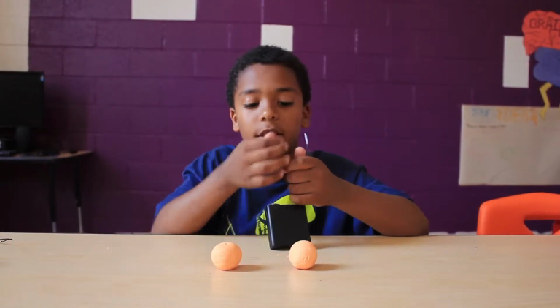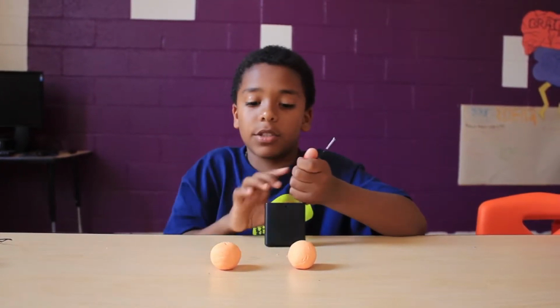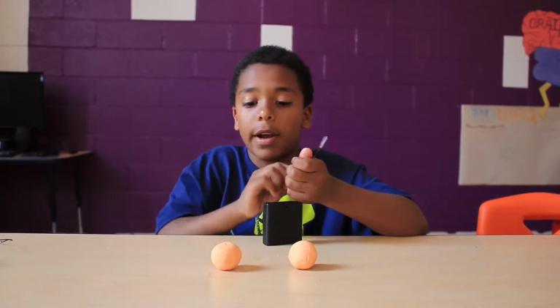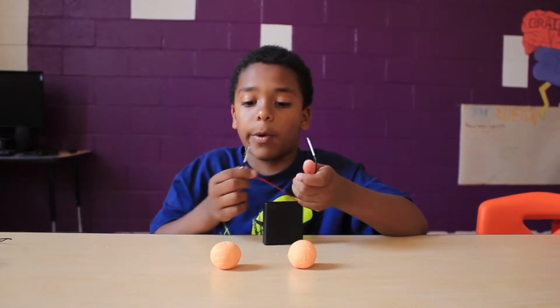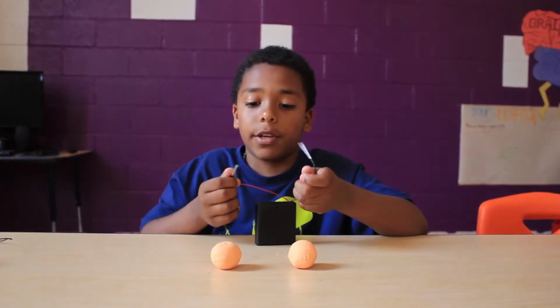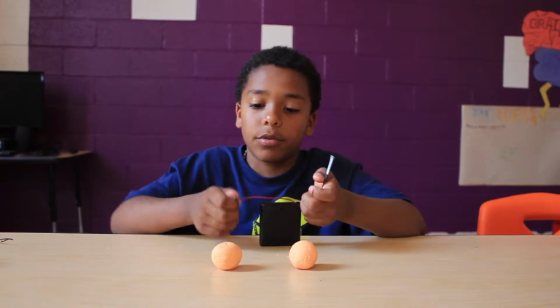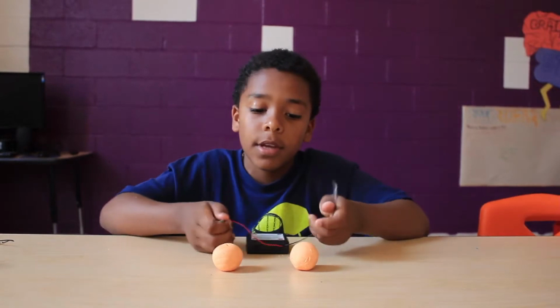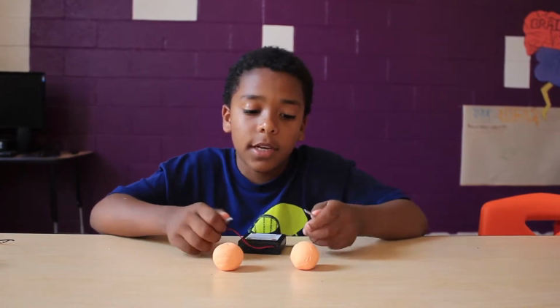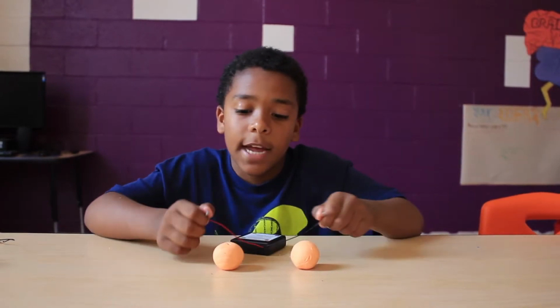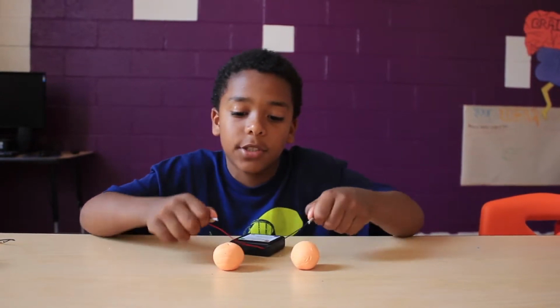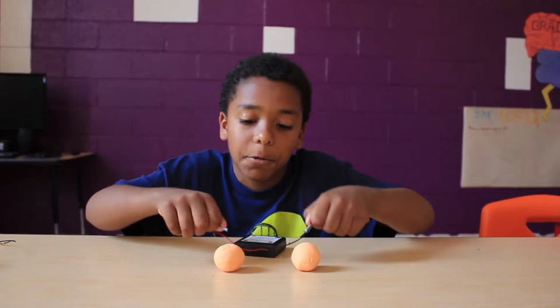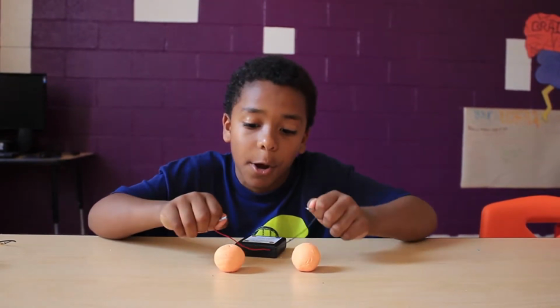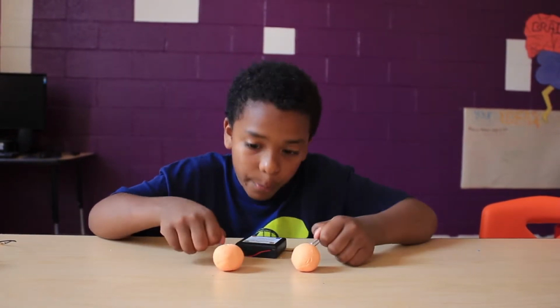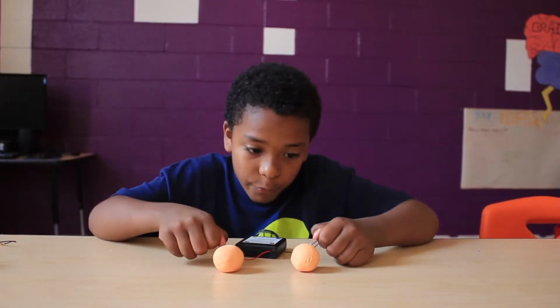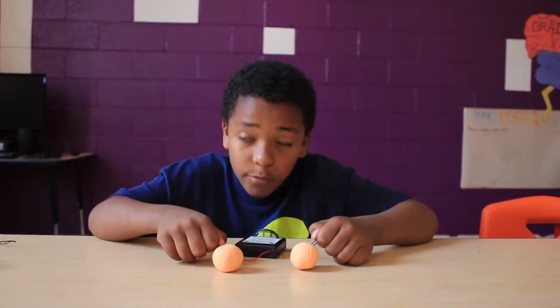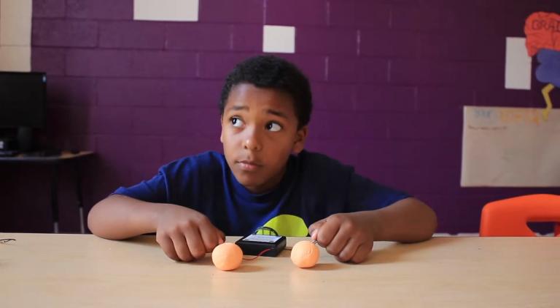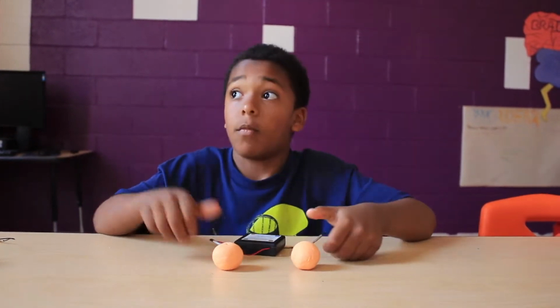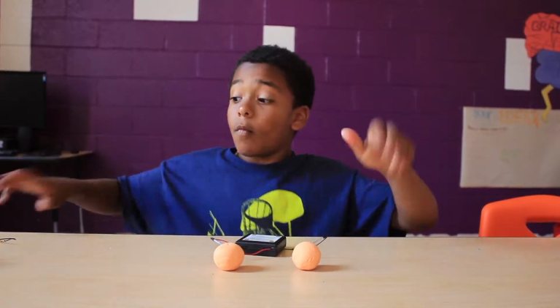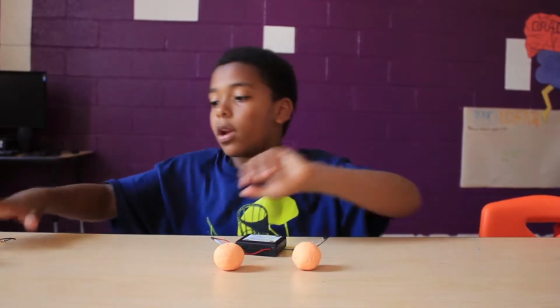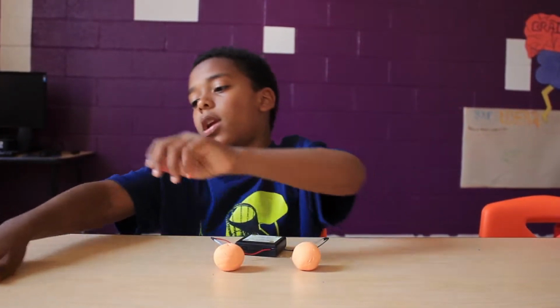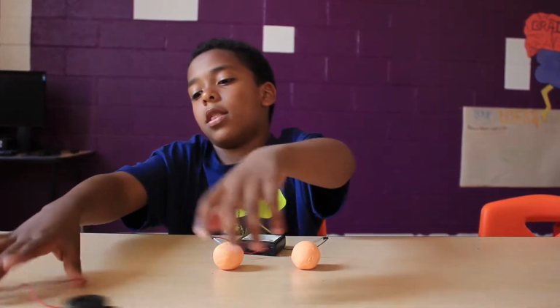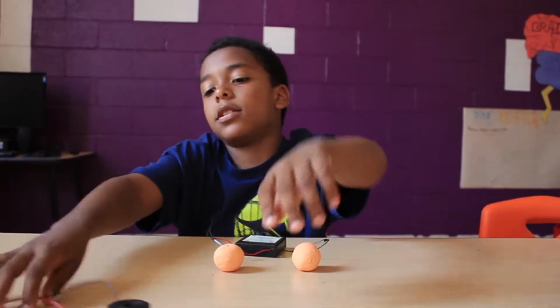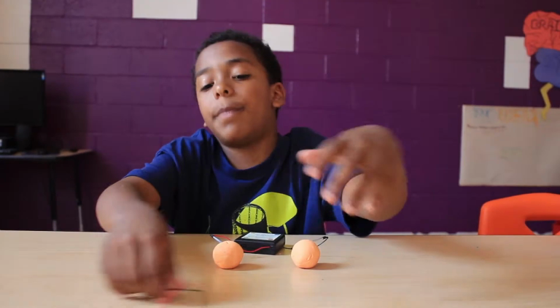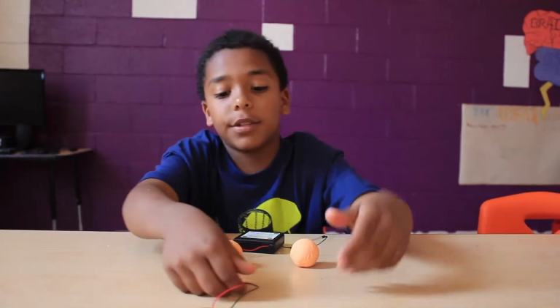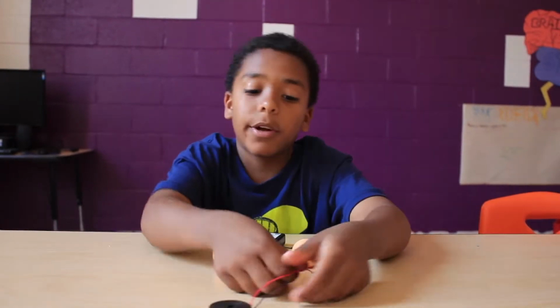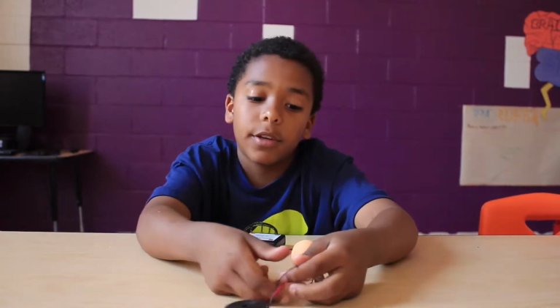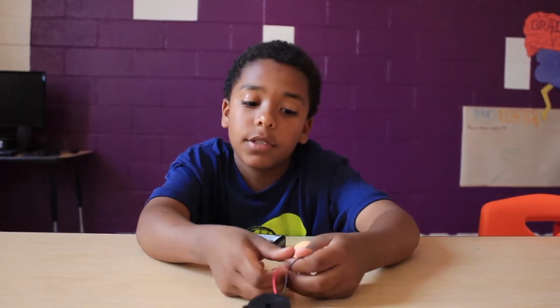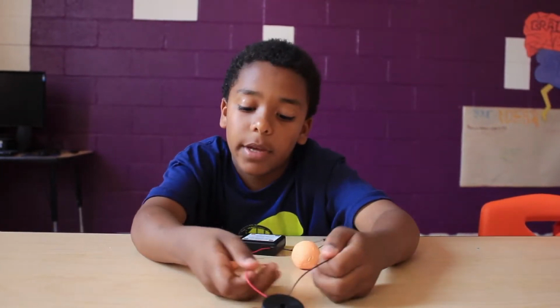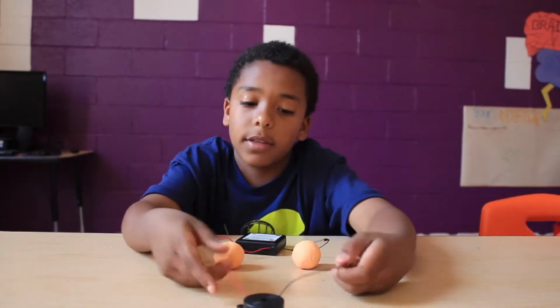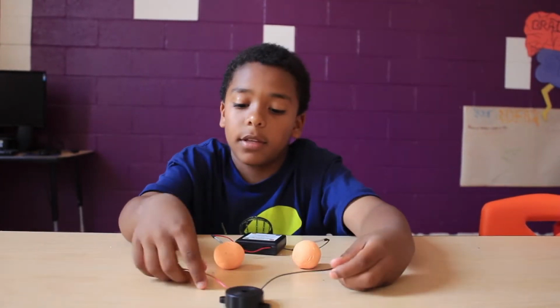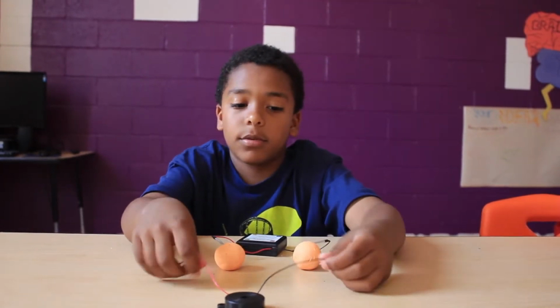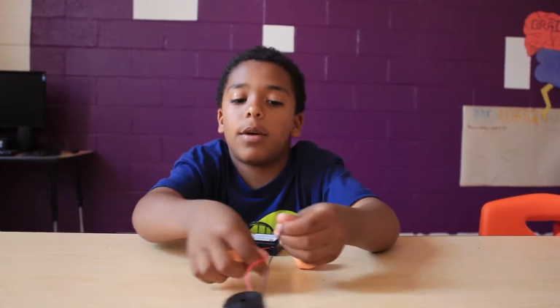This is the wire that we are going to use to attach to the Play-Doh. This is the buzzer that we are going to use to make the little sound.